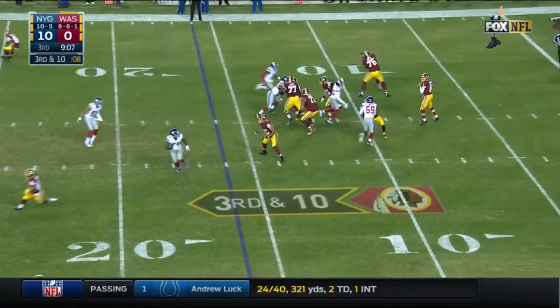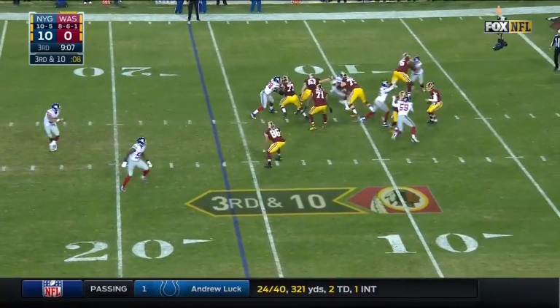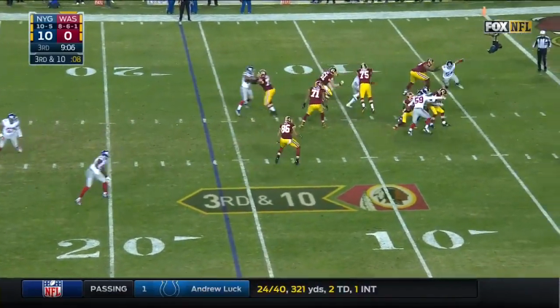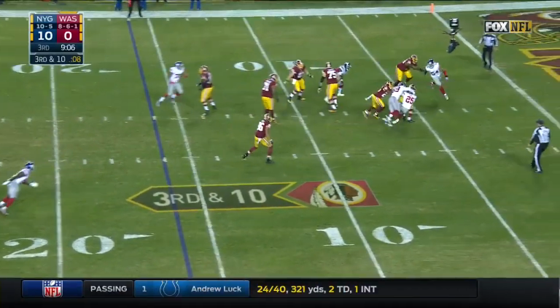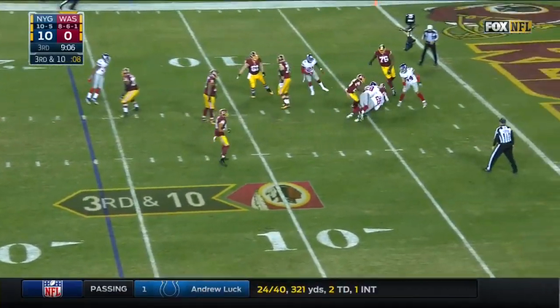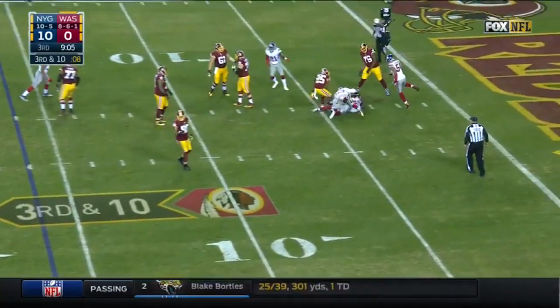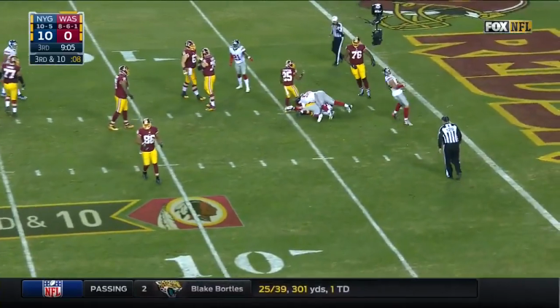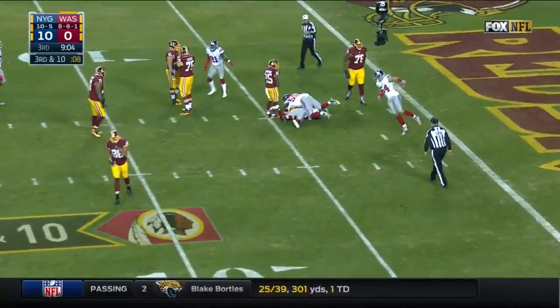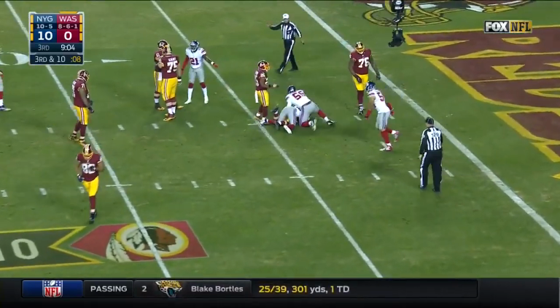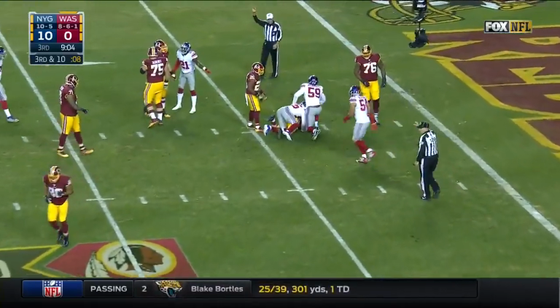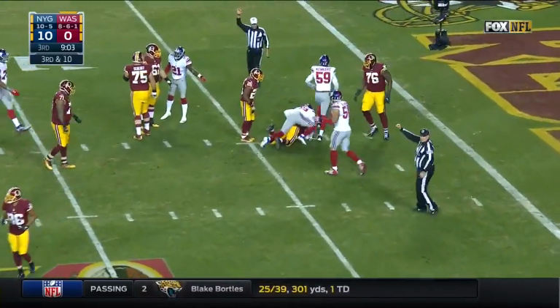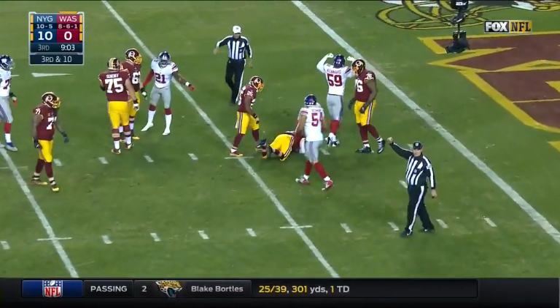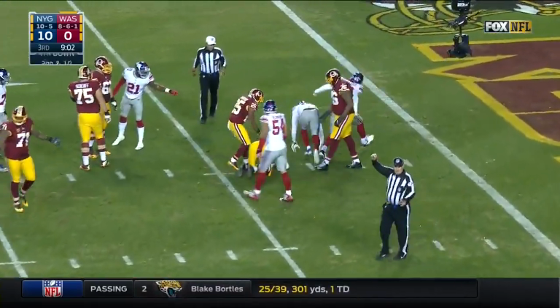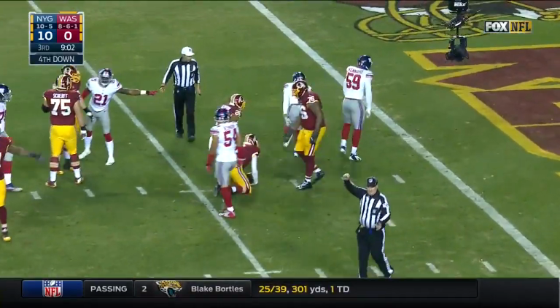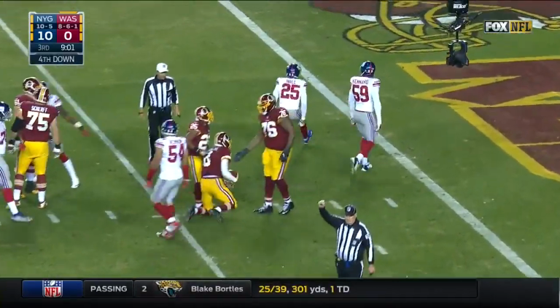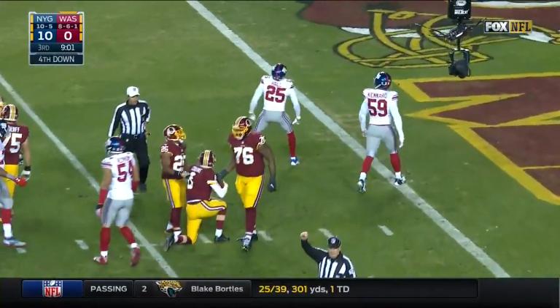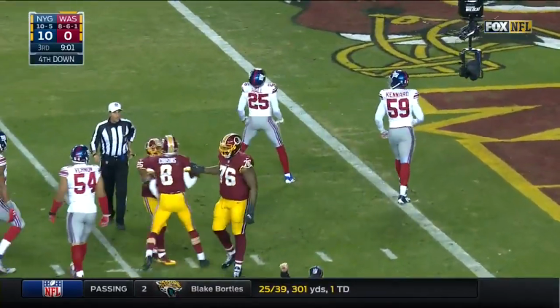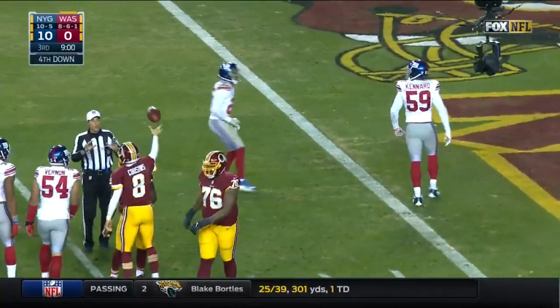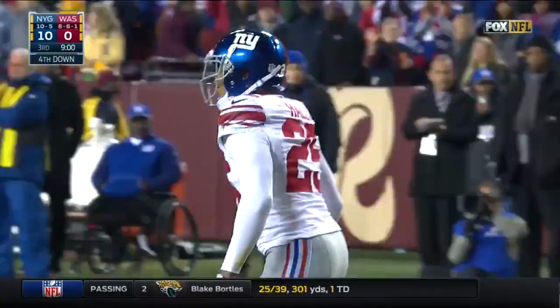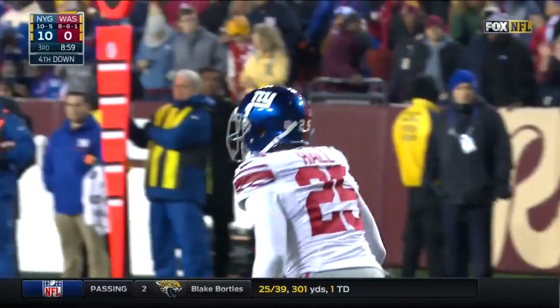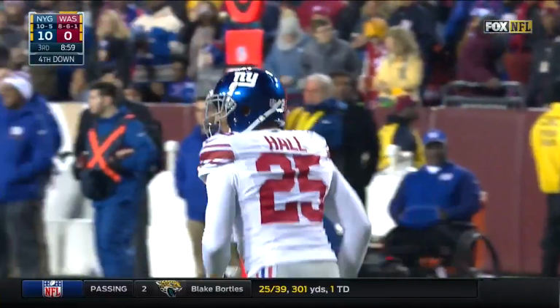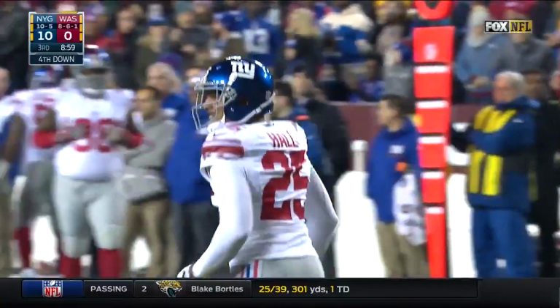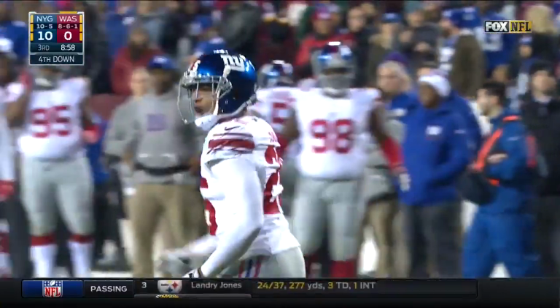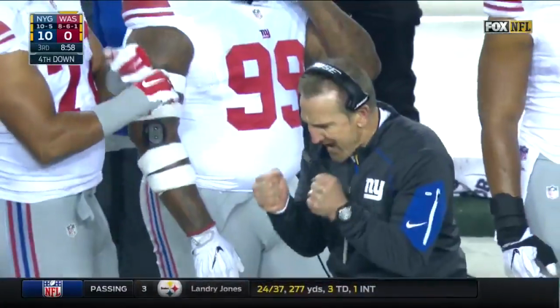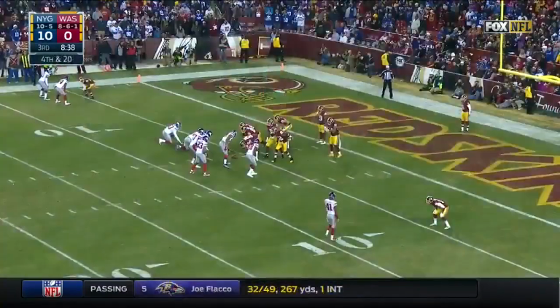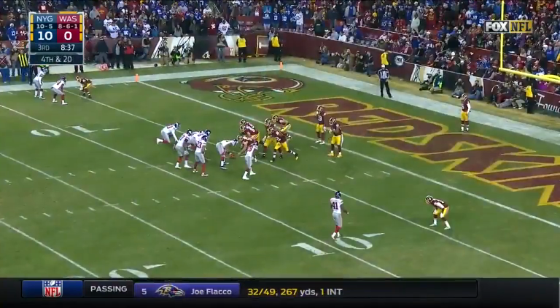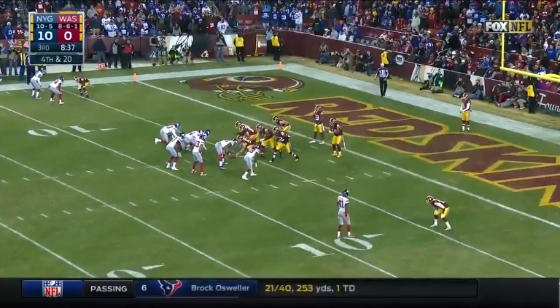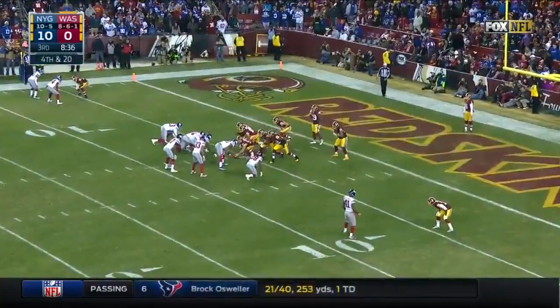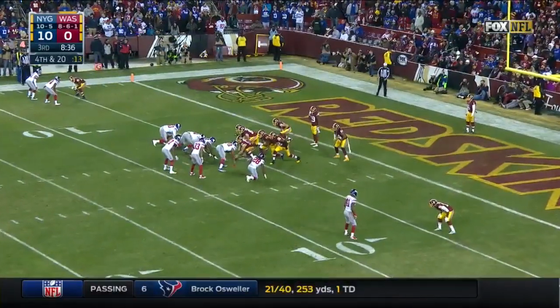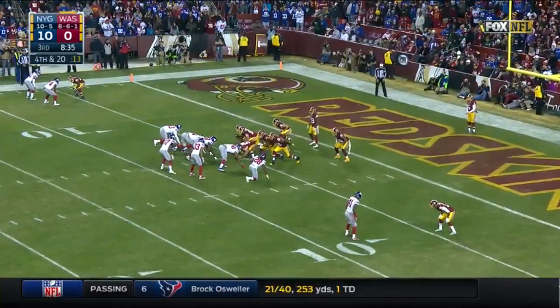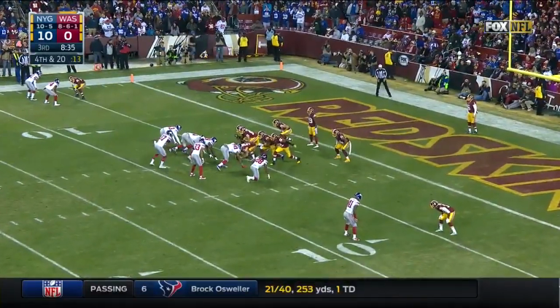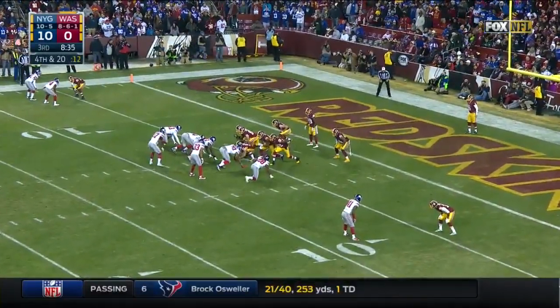Third down and ten — and another sack of Cousins. Leon Hall was in there and was not alone. Get home, and another three and out for the Washington Redskins.